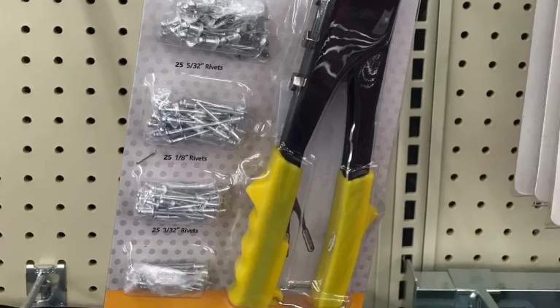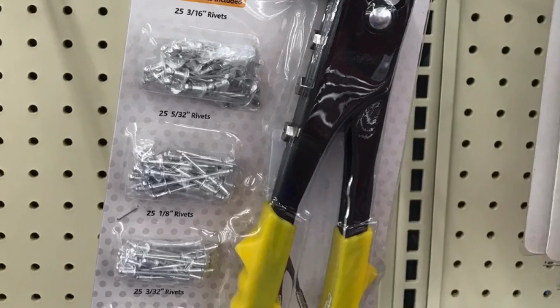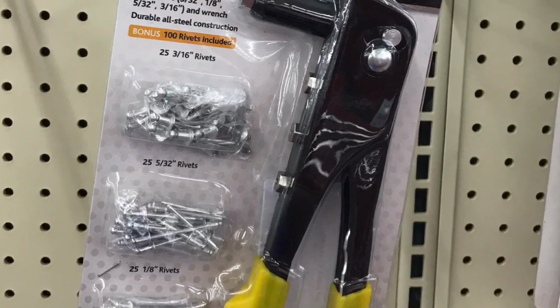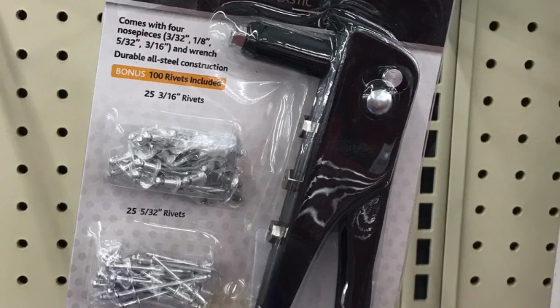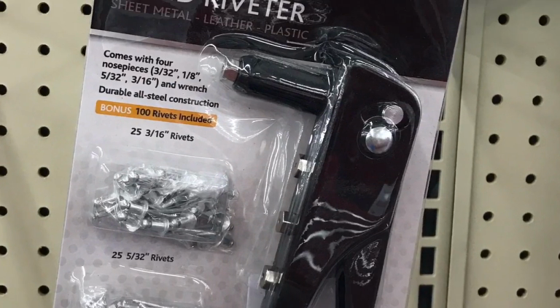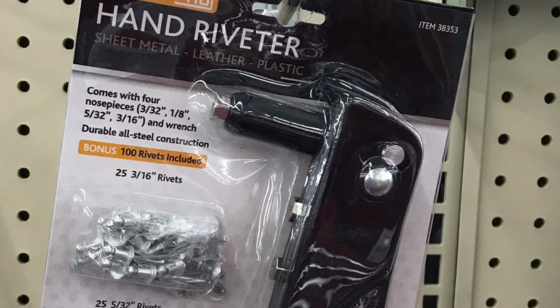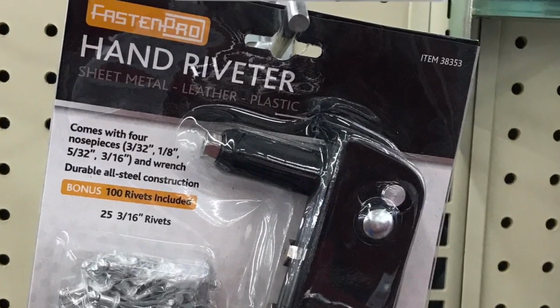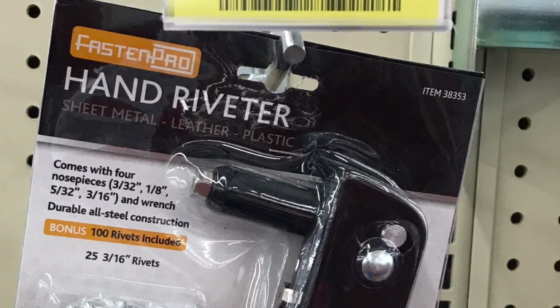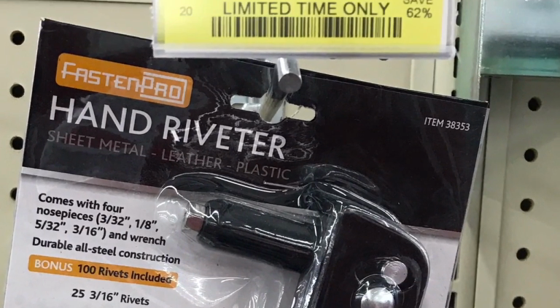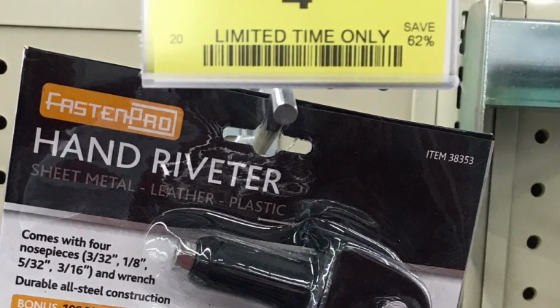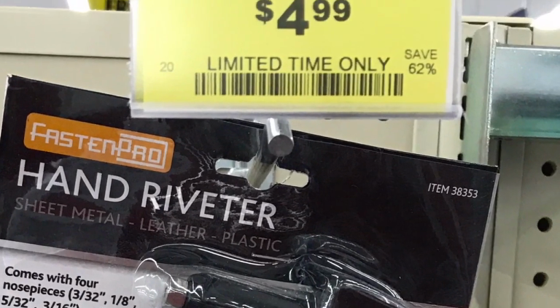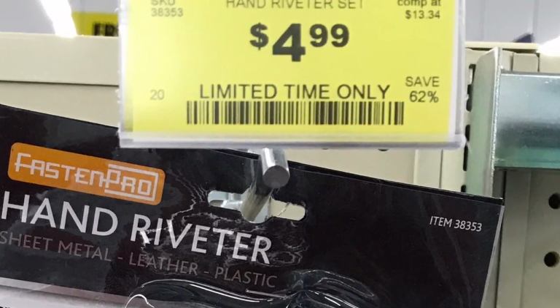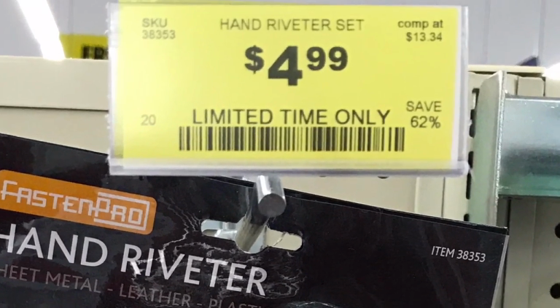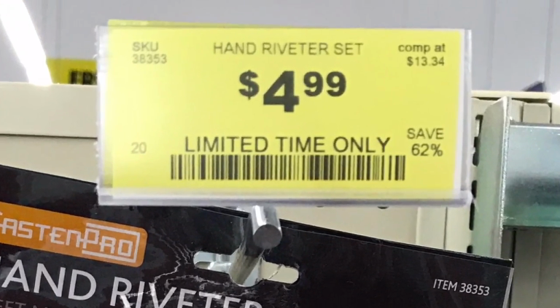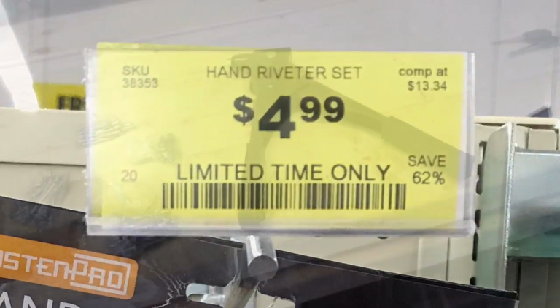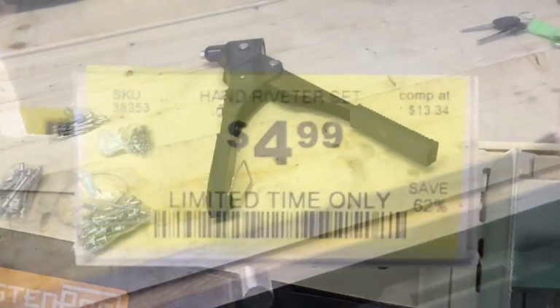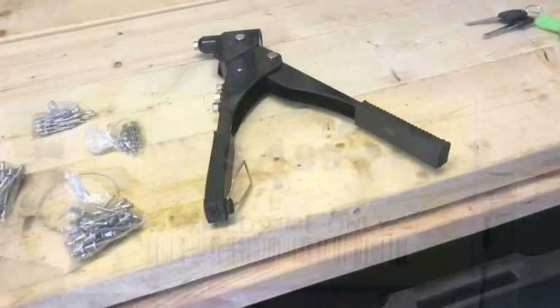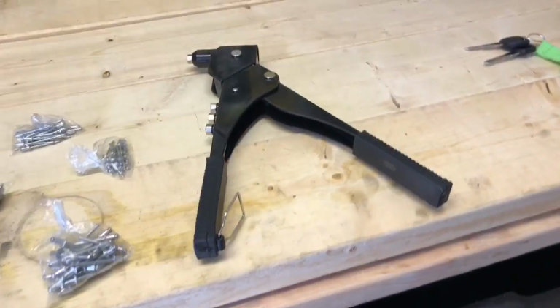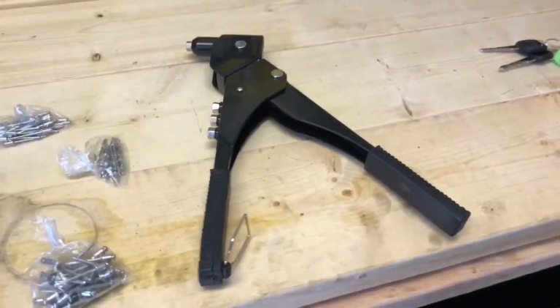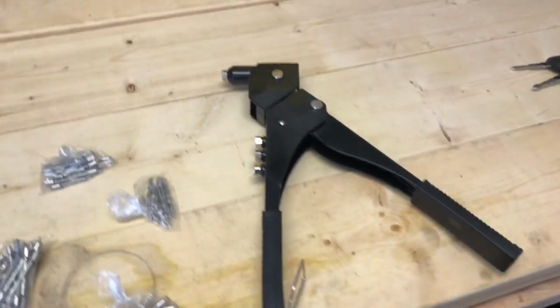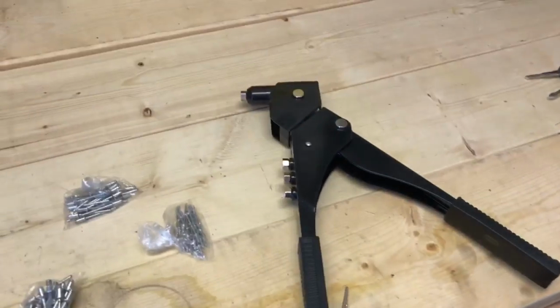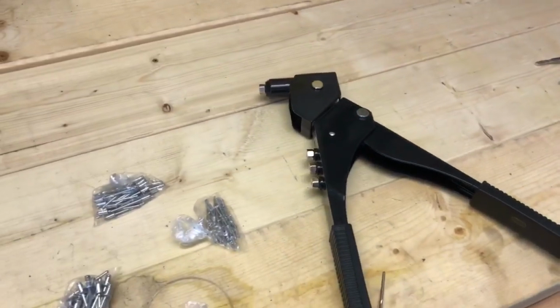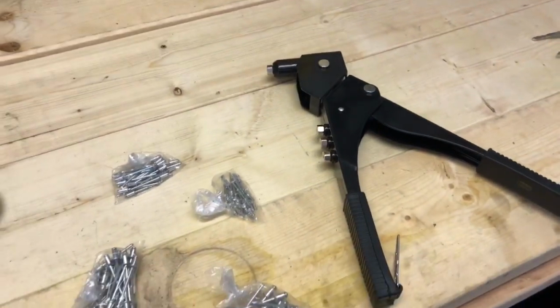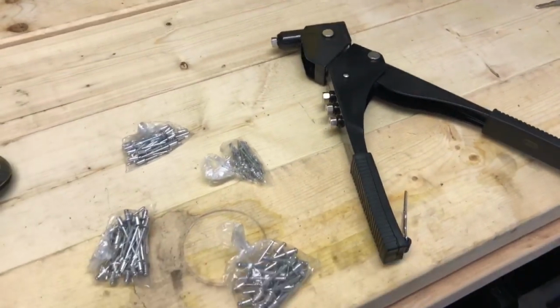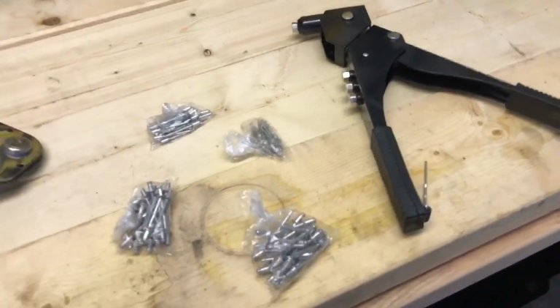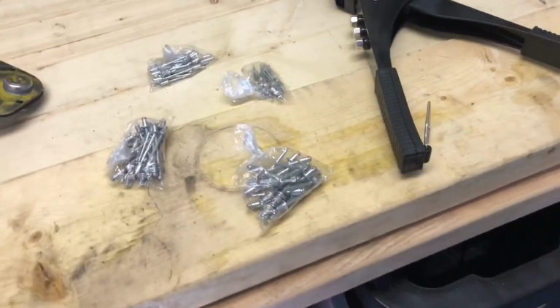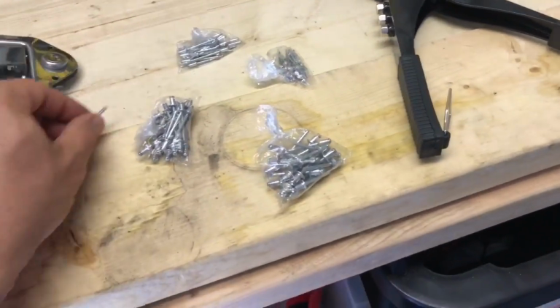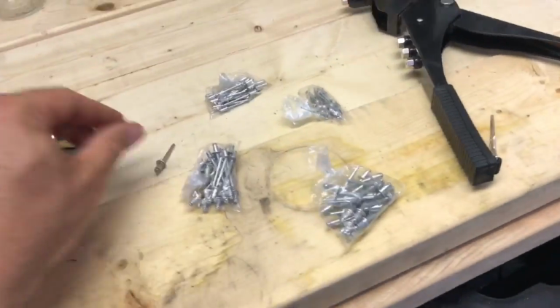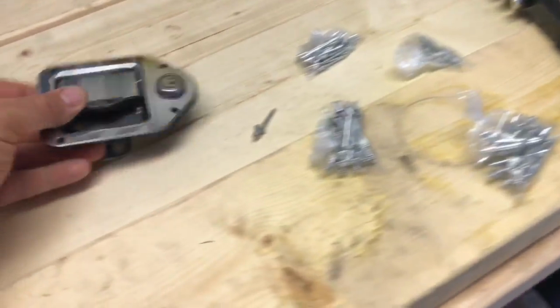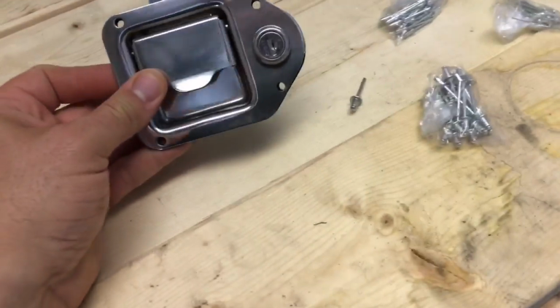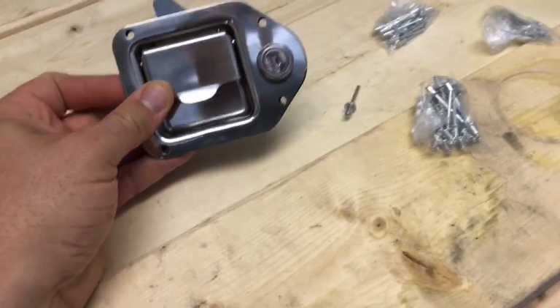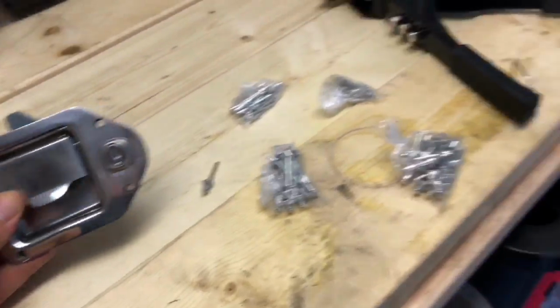You can get a rivet gun and about a hundred rivets over at Harbor Freight for about five bucks. So what is a rivet gun? What is a rivet? What does it do? How can we use it?